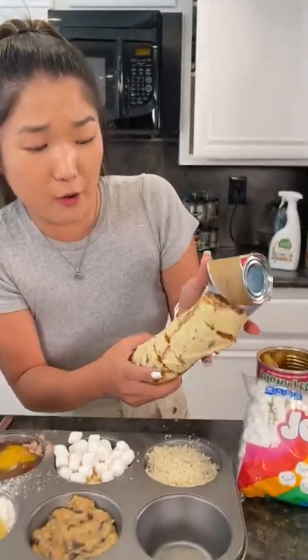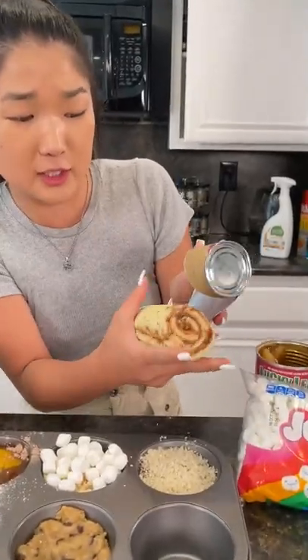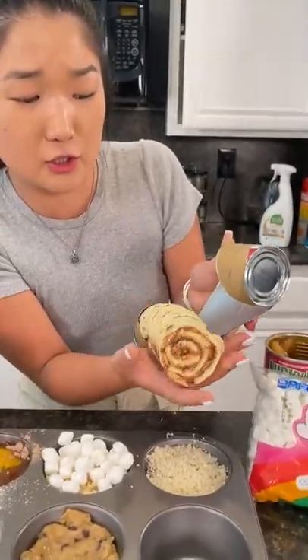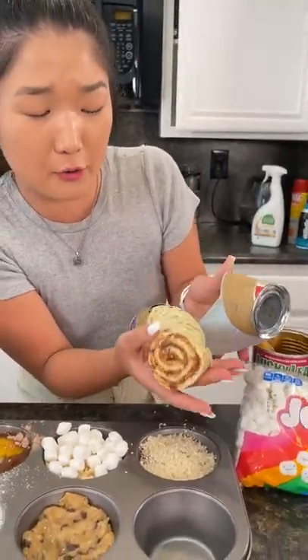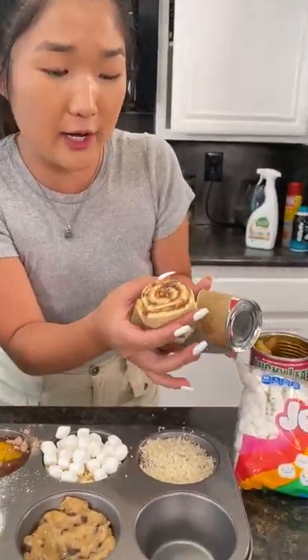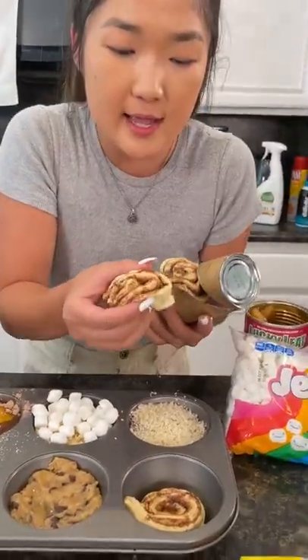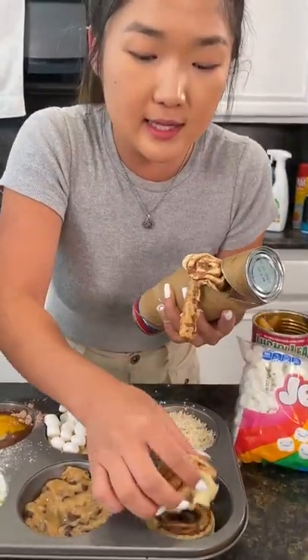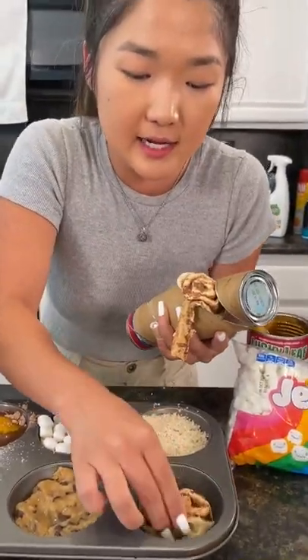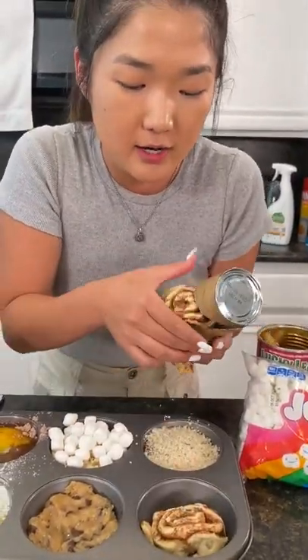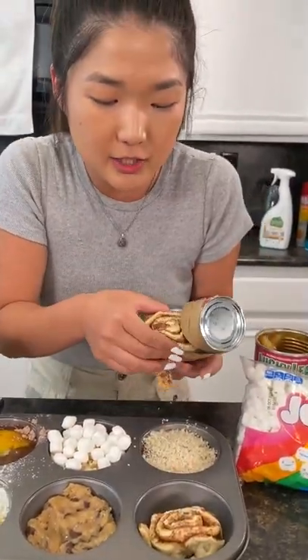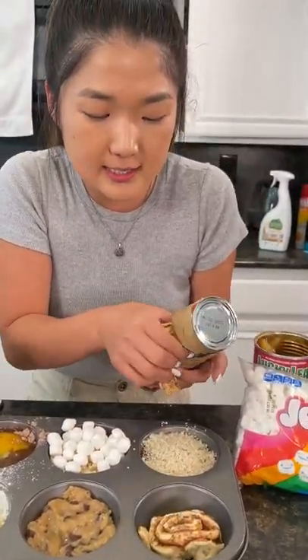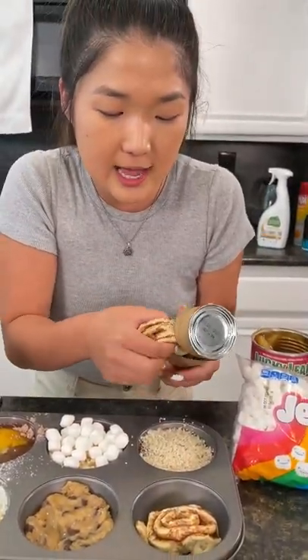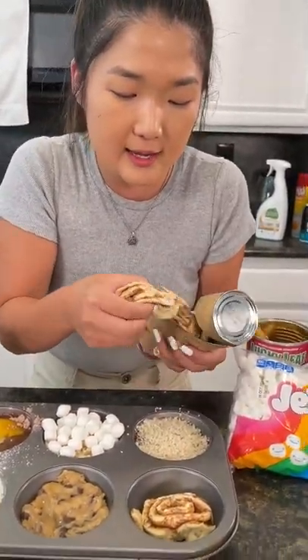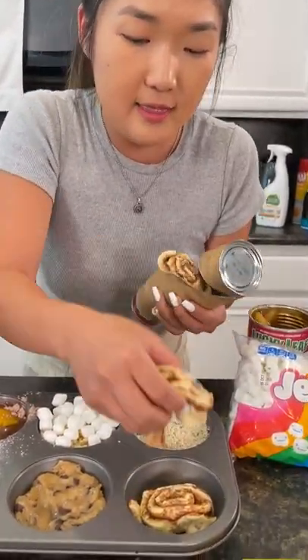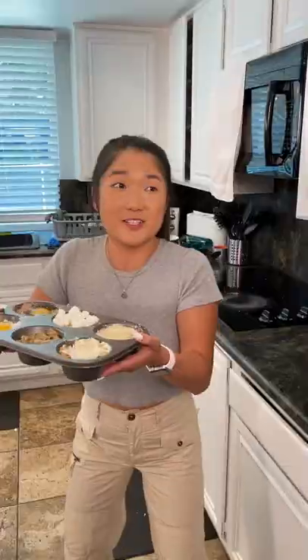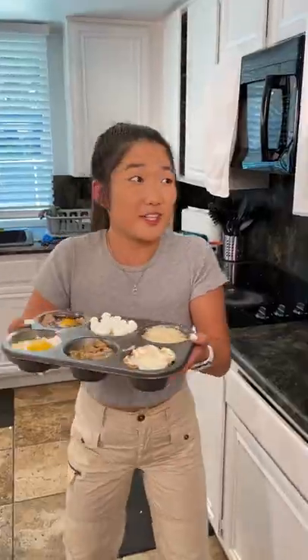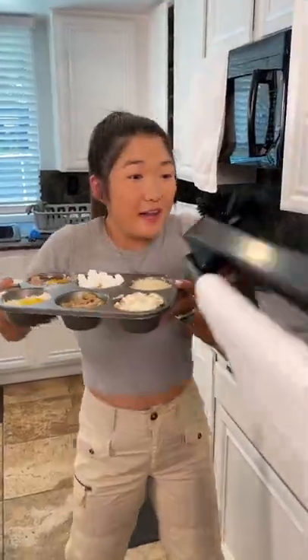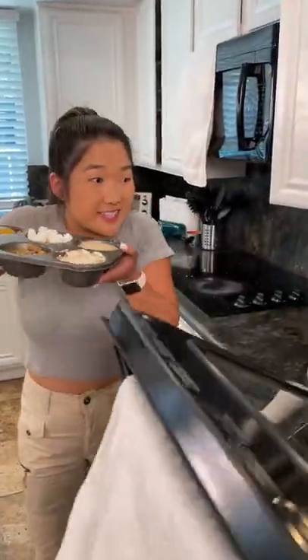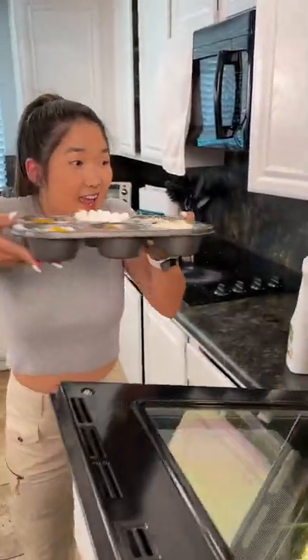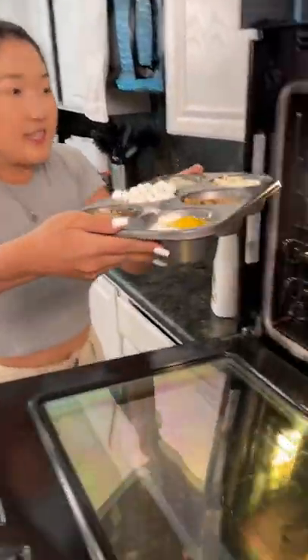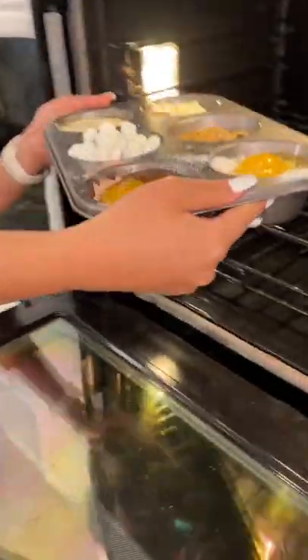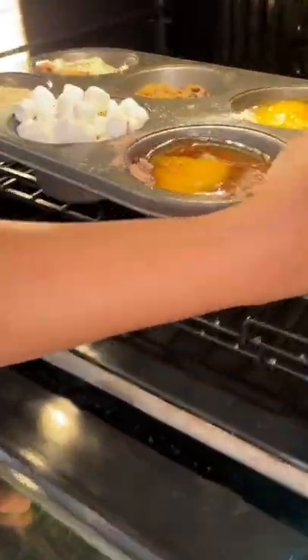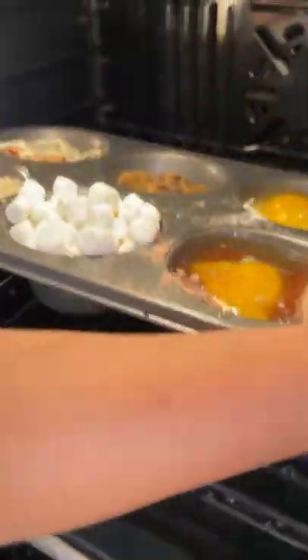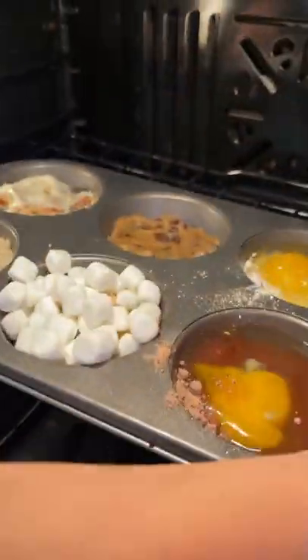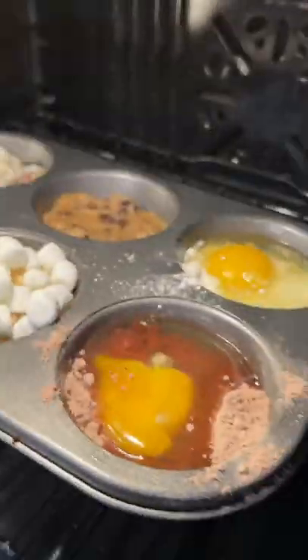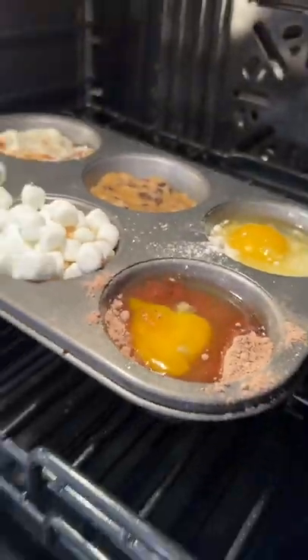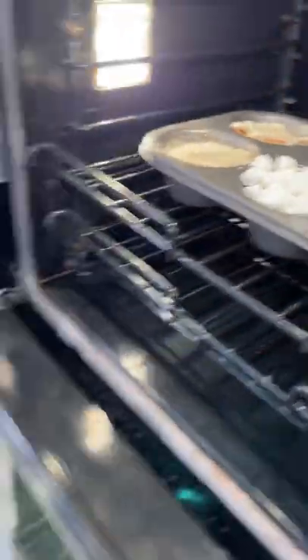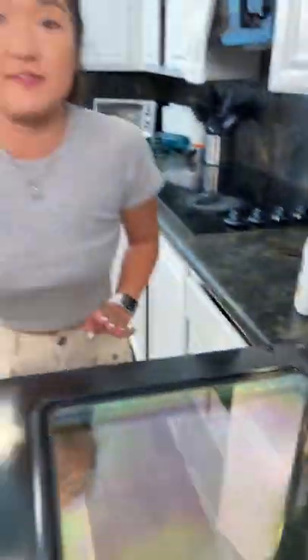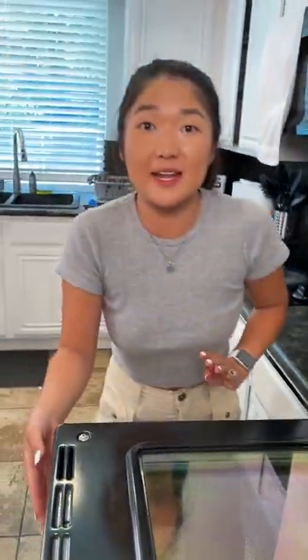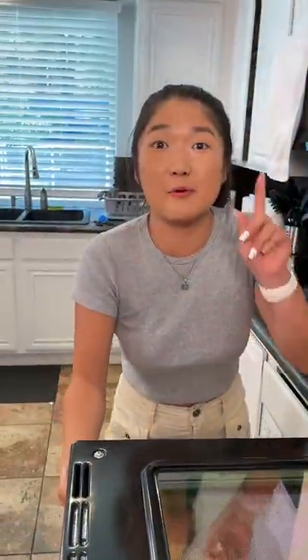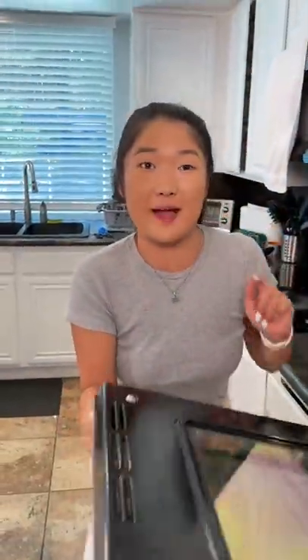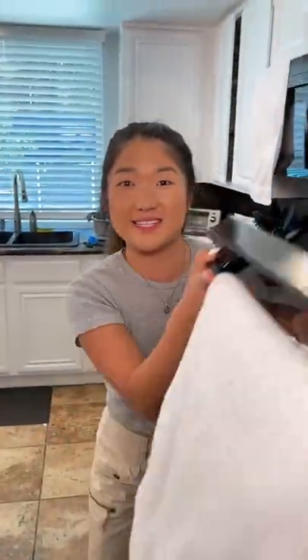This looks so good! Into the container, just like this. So we're just gonna put these into the oven, just like that. We're gonna cook it for about 10 to 15 minutes, and we'll be back when it's done.